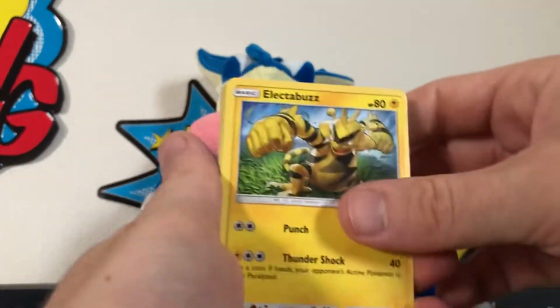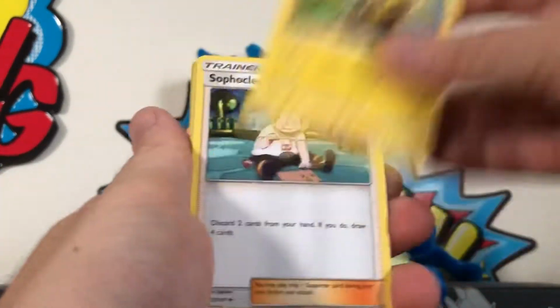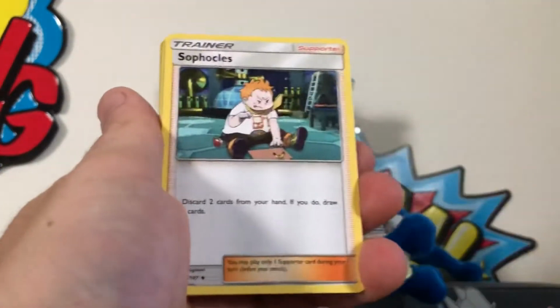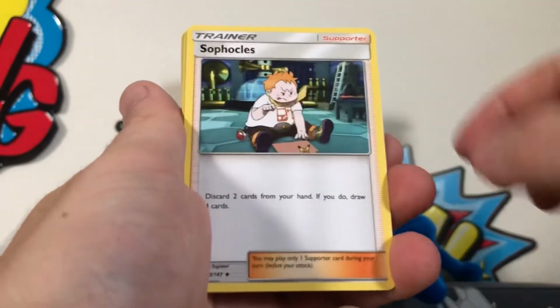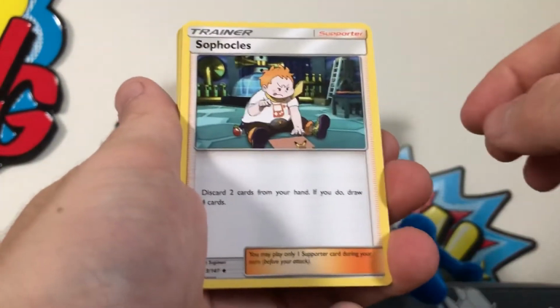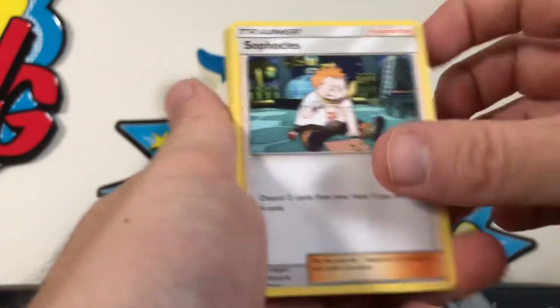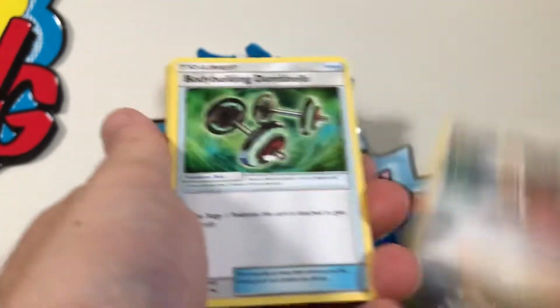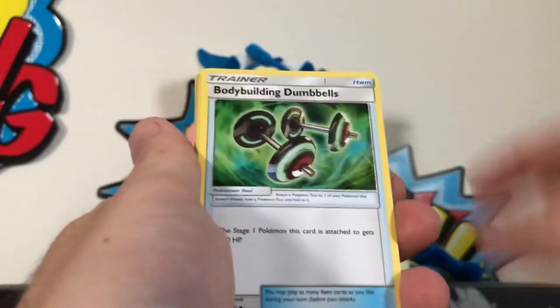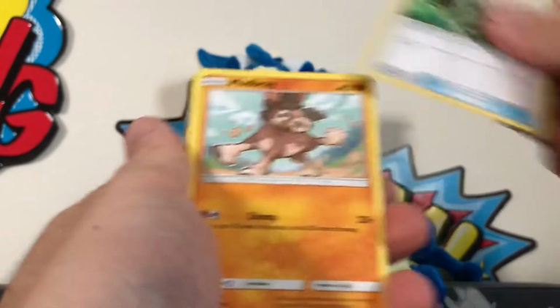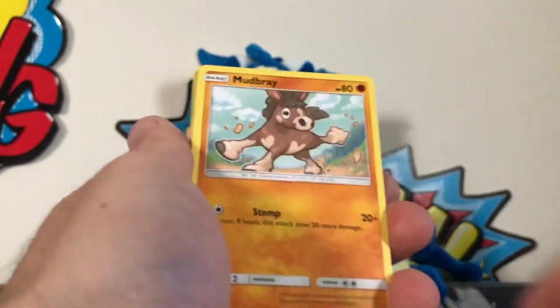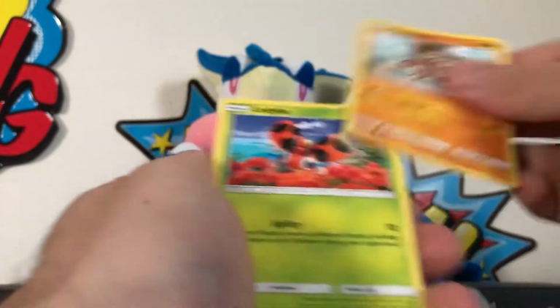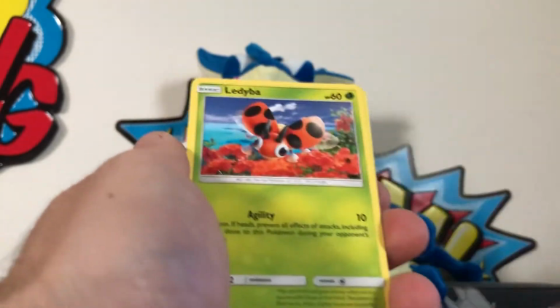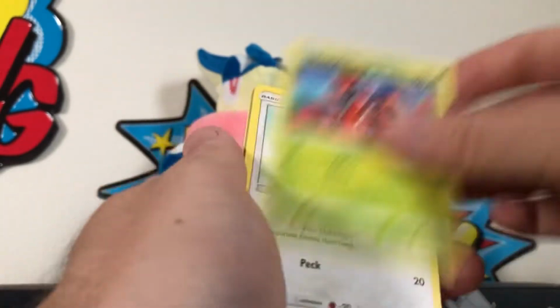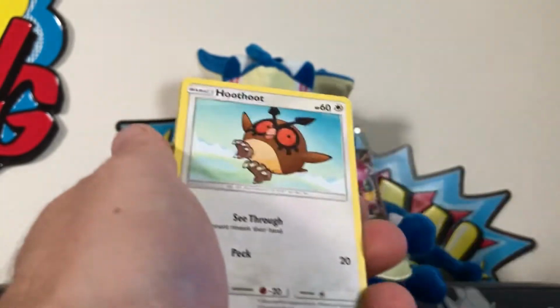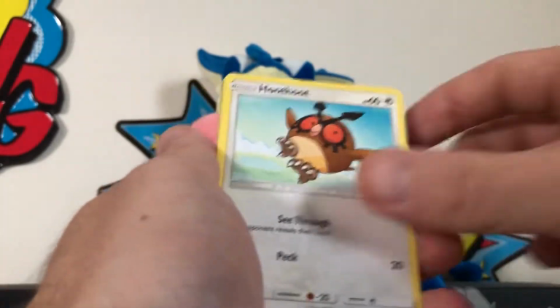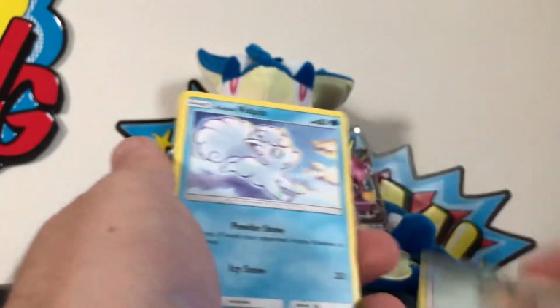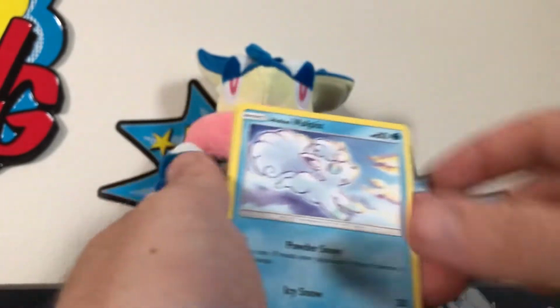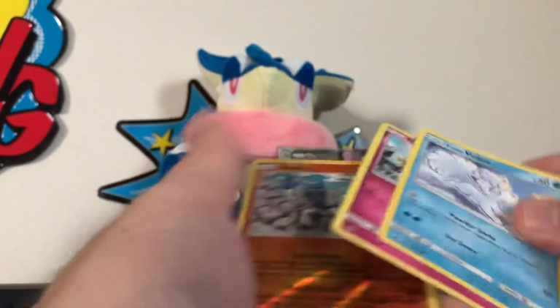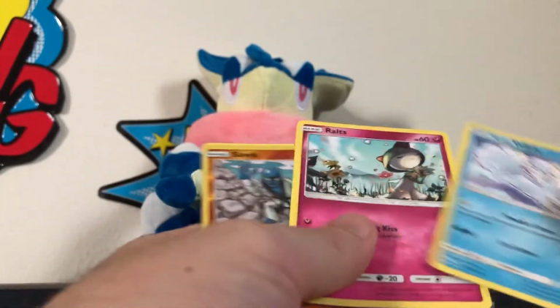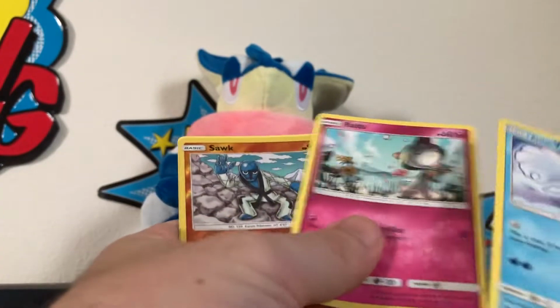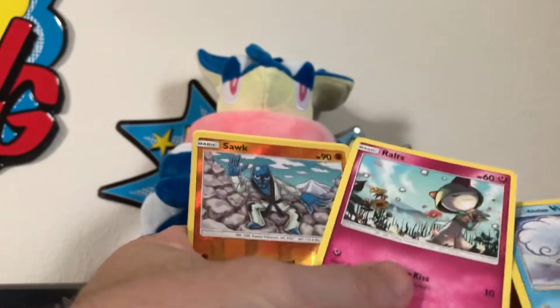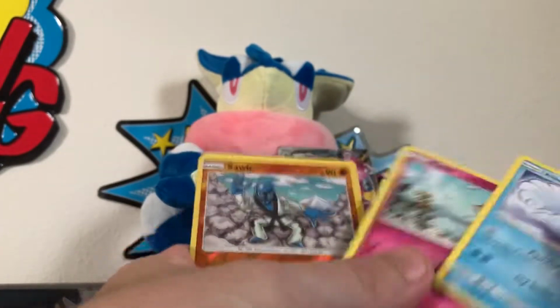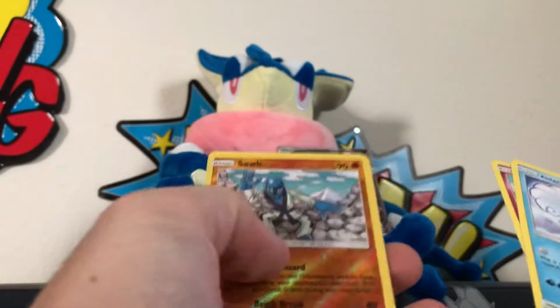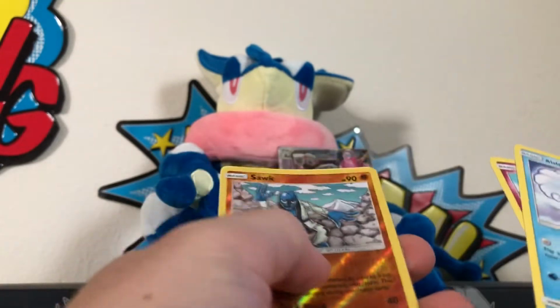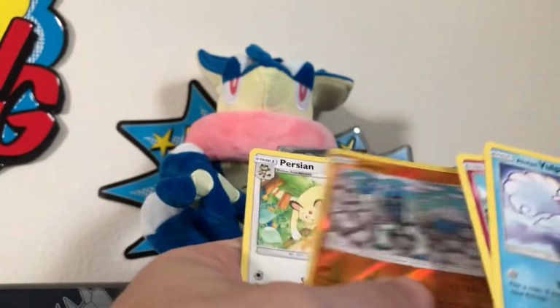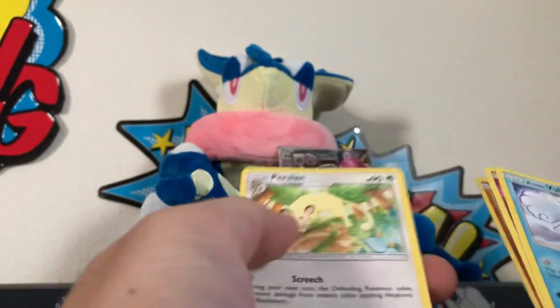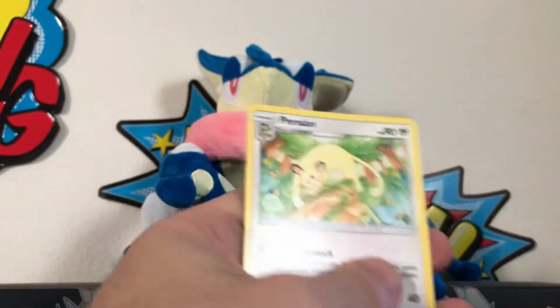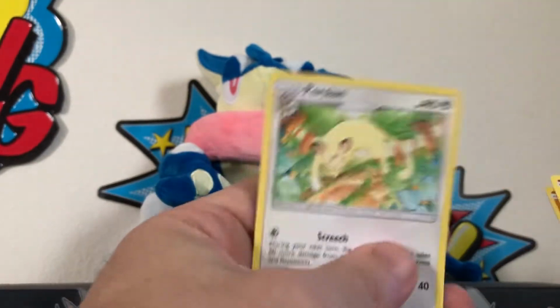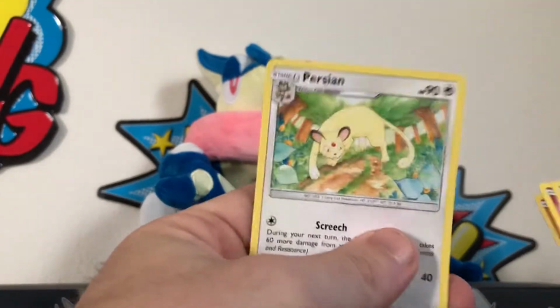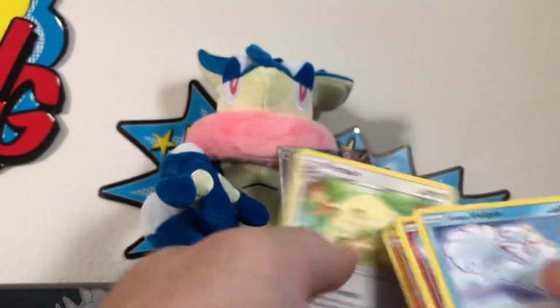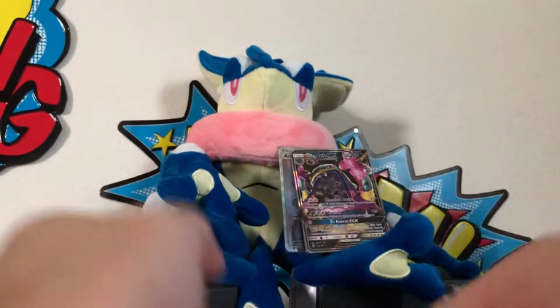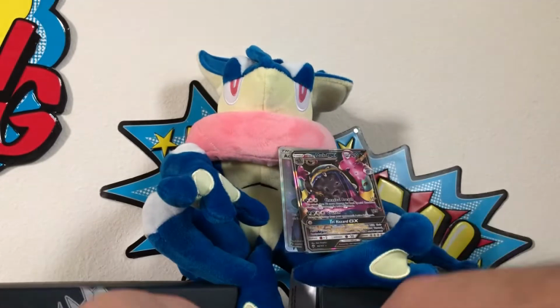Electabuzz, Sophocles, Bodybuilding Dumbbells, Mudbray, Ladyba, Hoothoot, Vulpix, Ralts, reverse holographic Sulk, and another regular rare Persian.